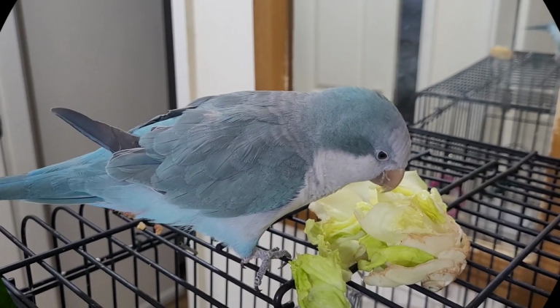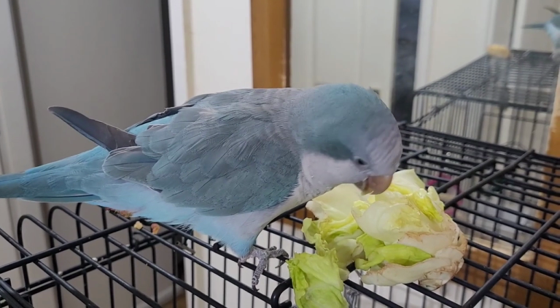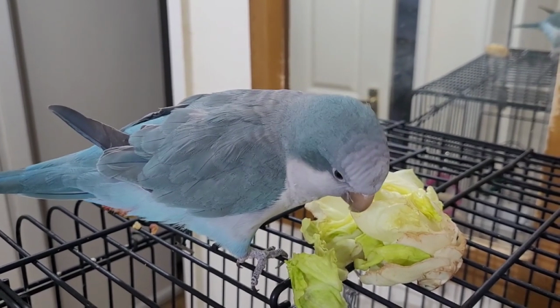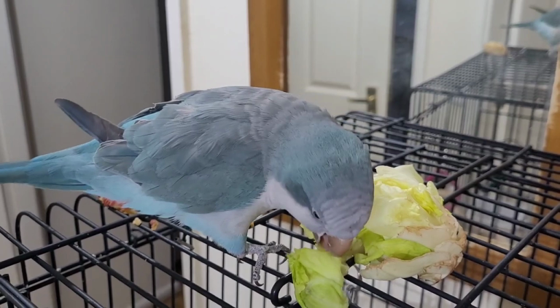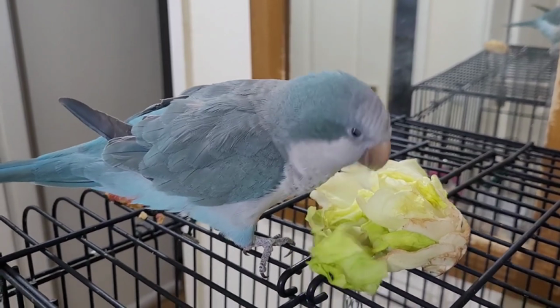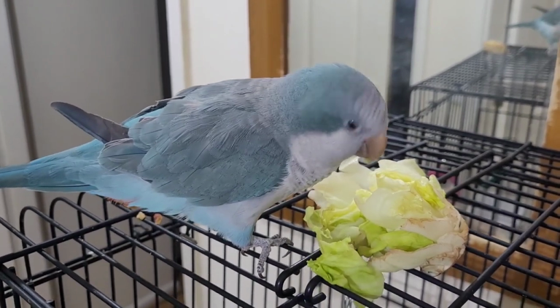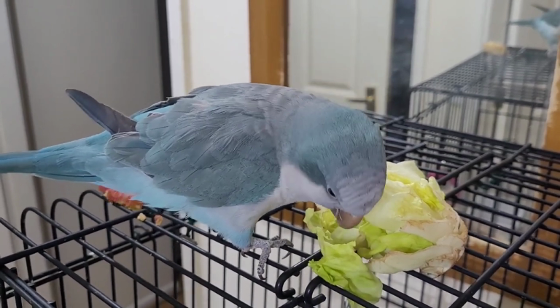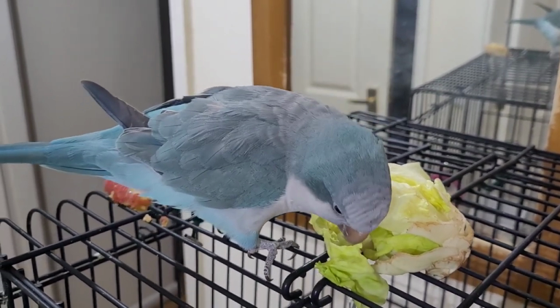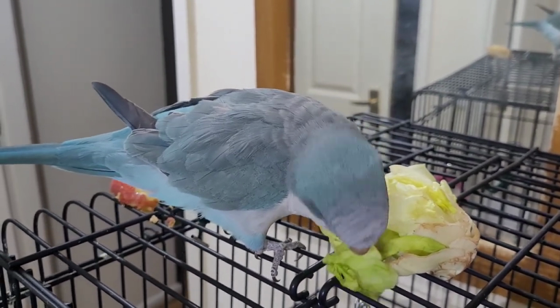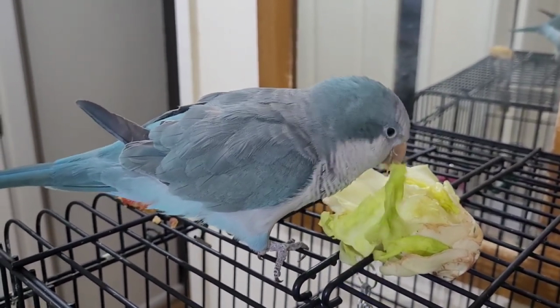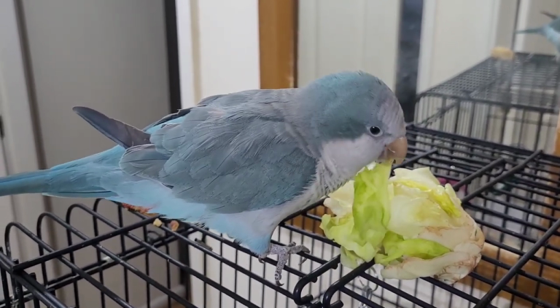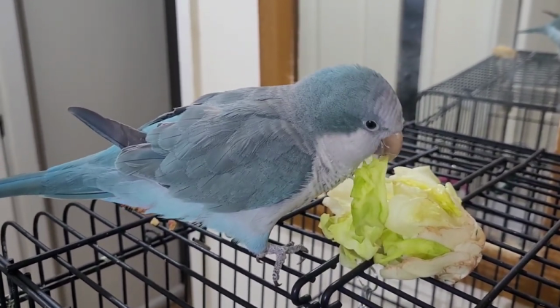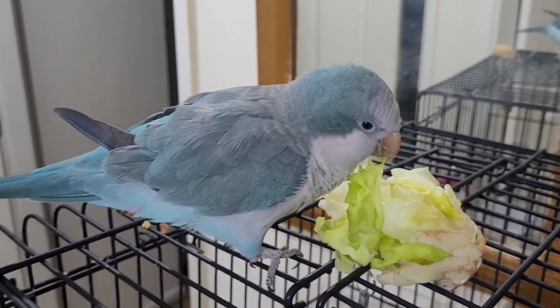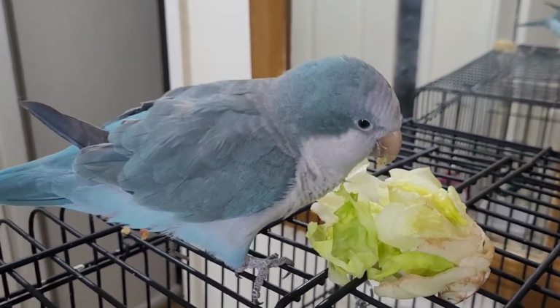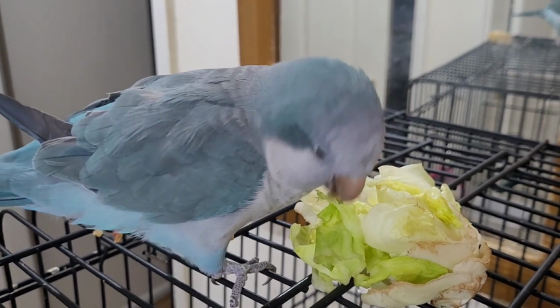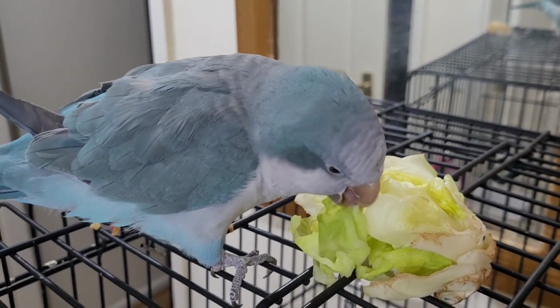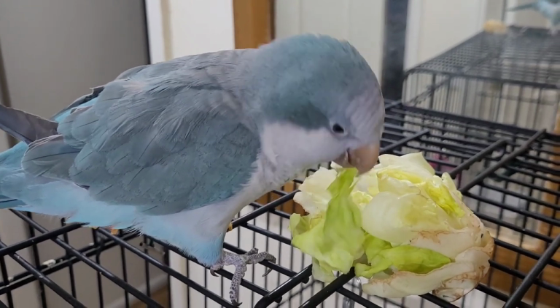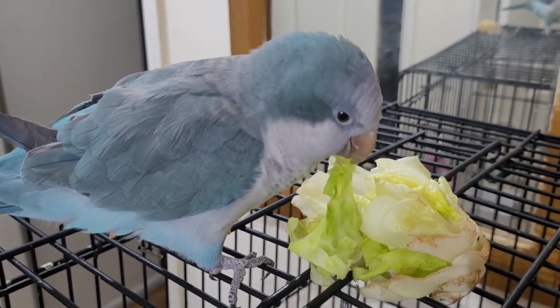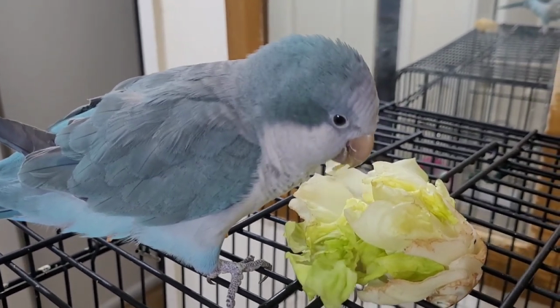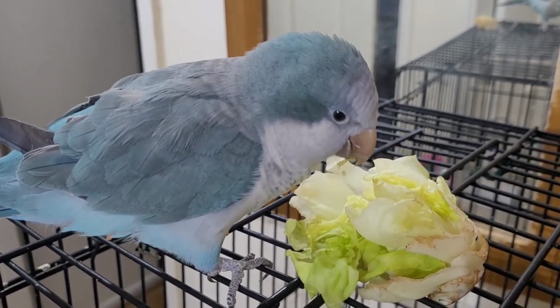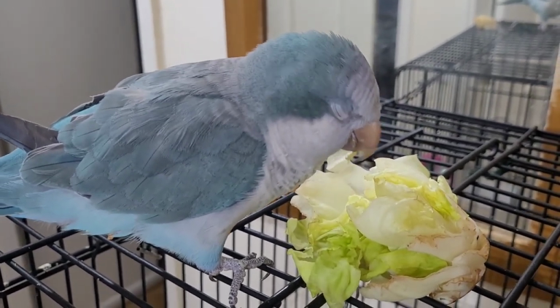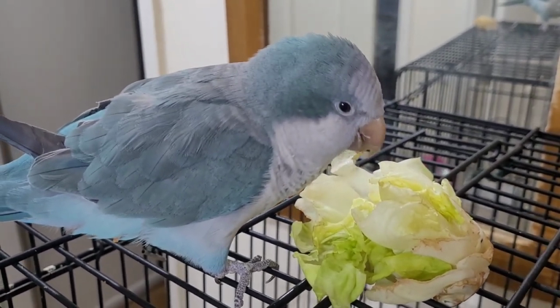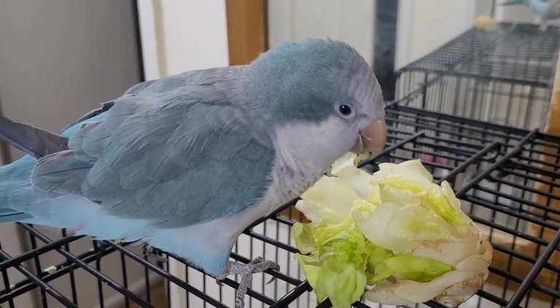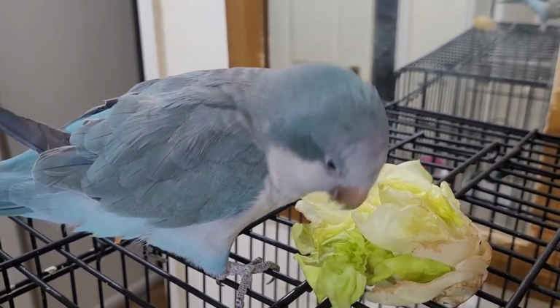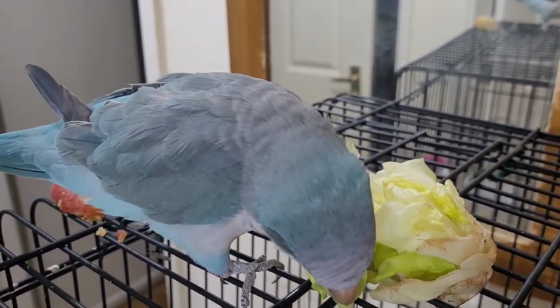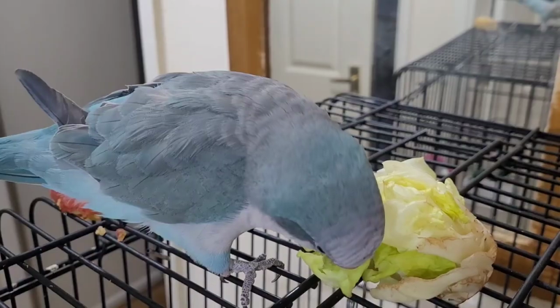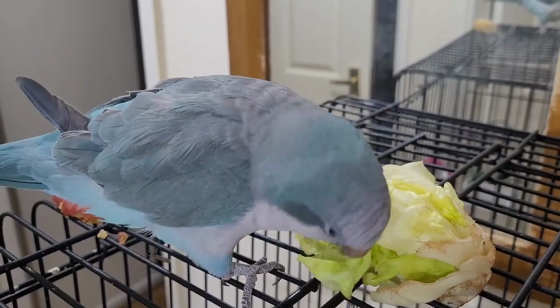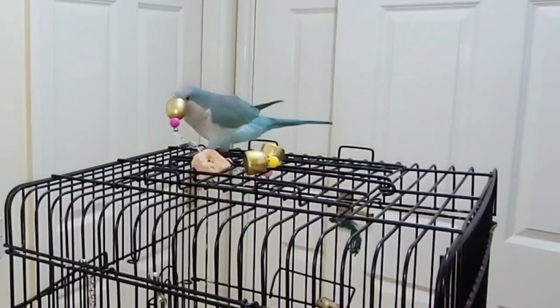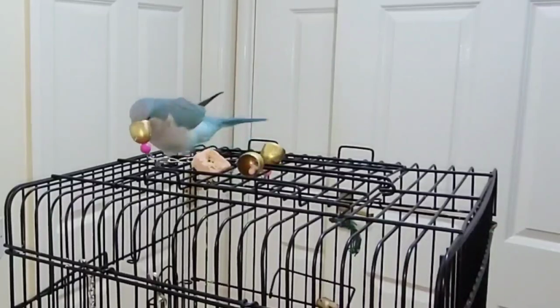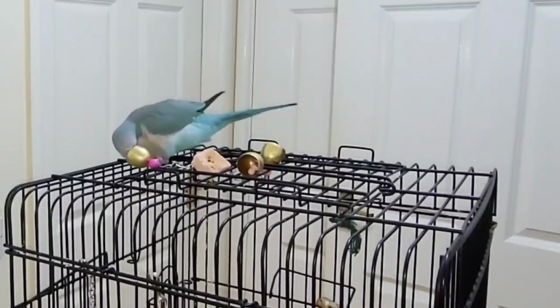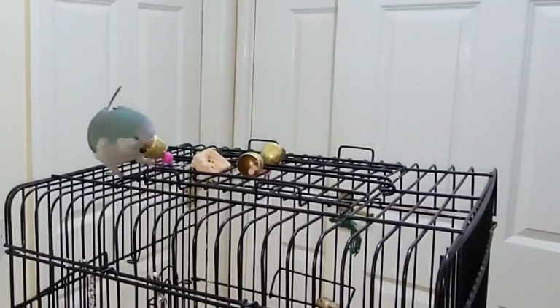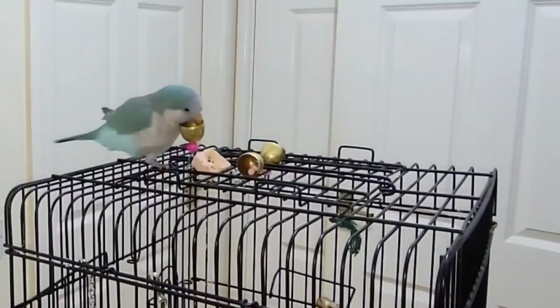When it comes to care, both Quaker Parrots and Green-Cheeked Conures have similar needs. They need a balanced diet of fruits, vegetables, and pellets, and they need plenty of toys and social interaction to keep them happy and healthy.